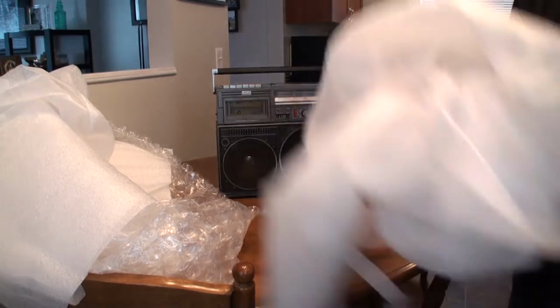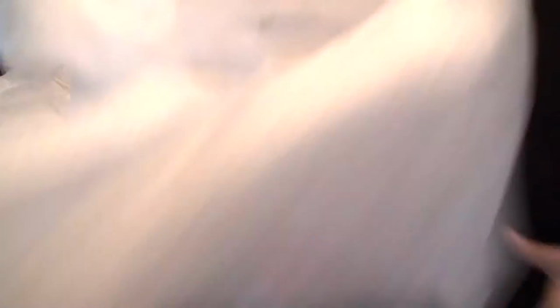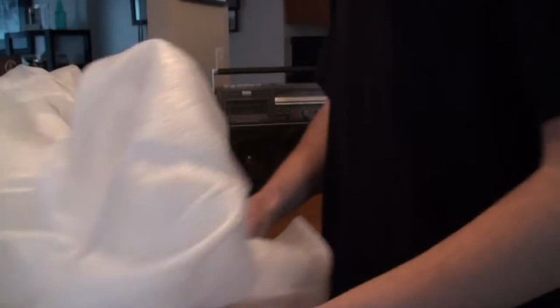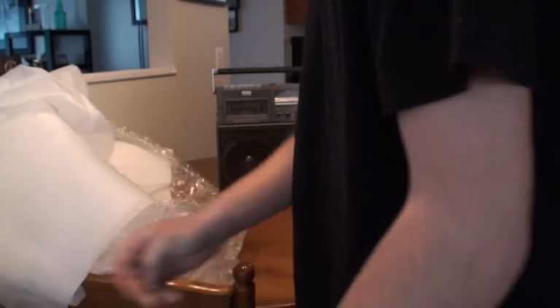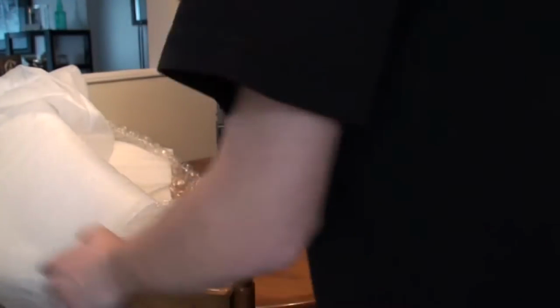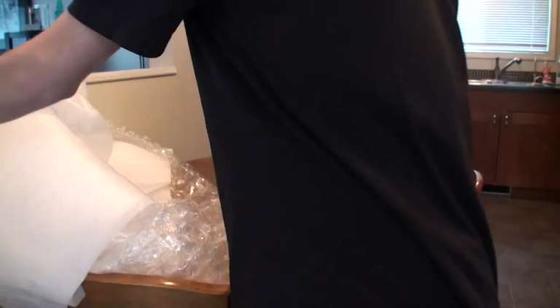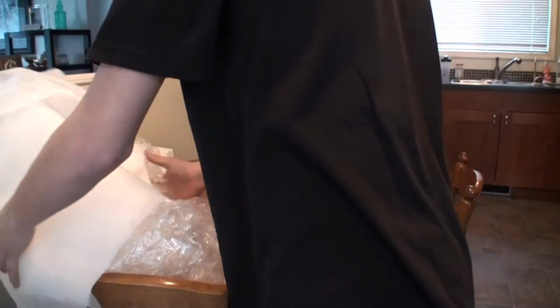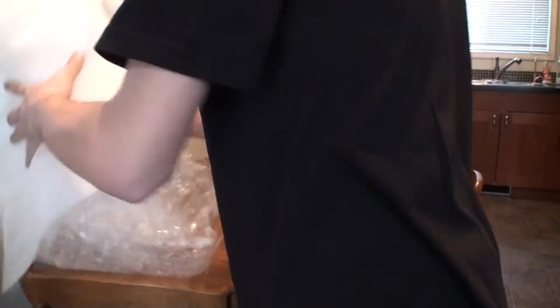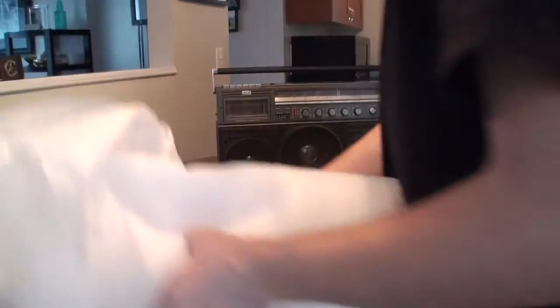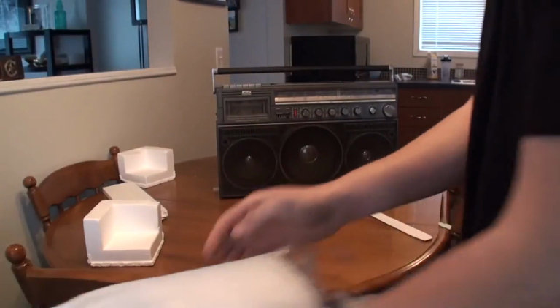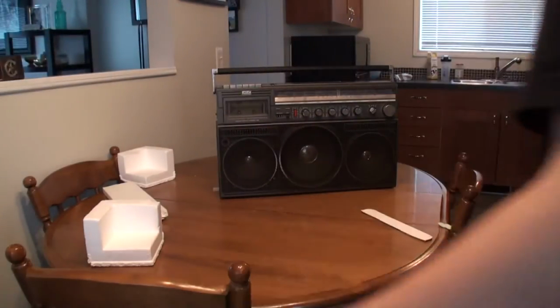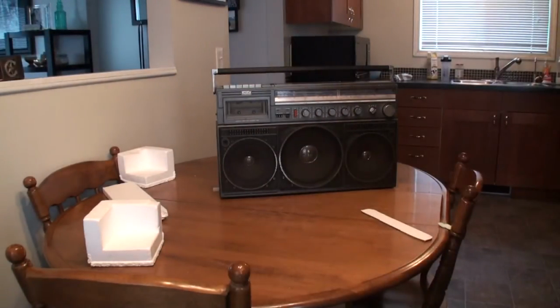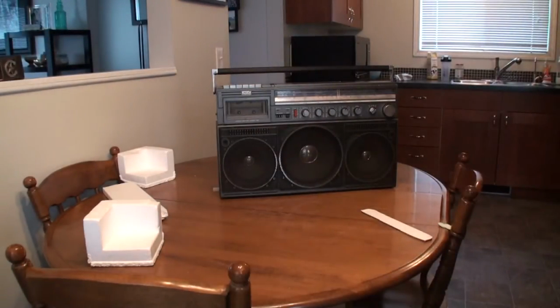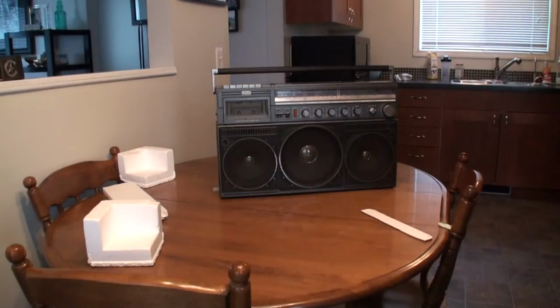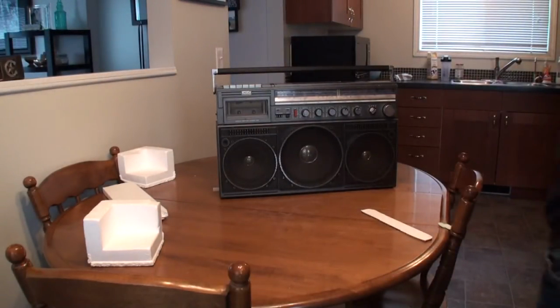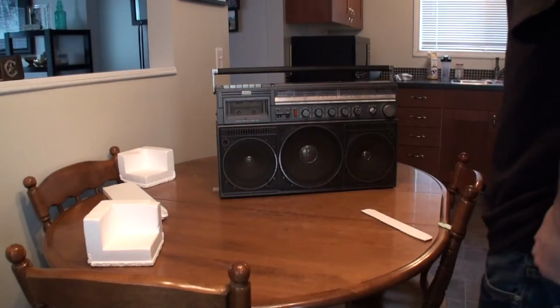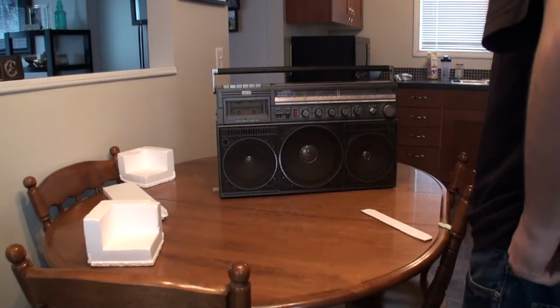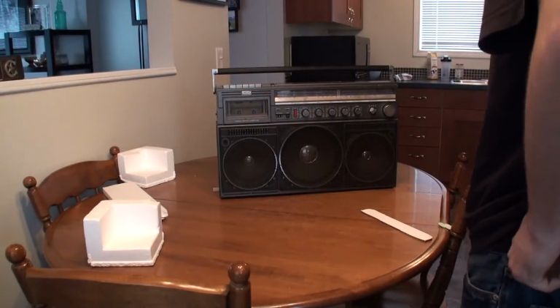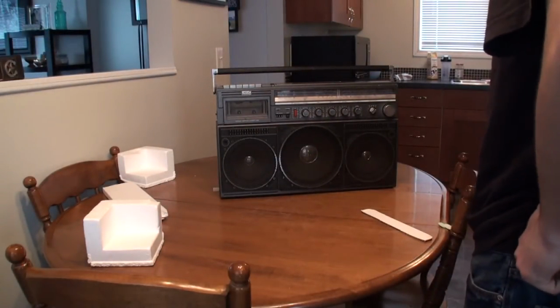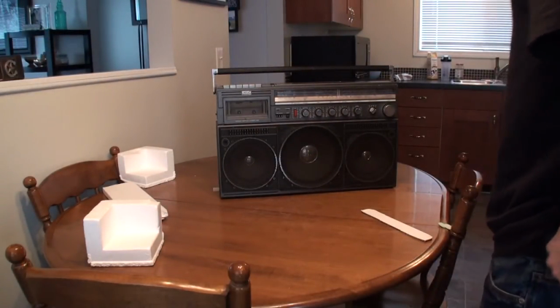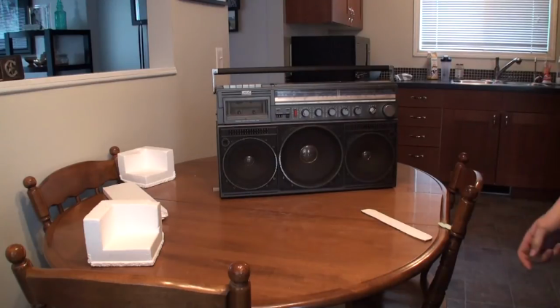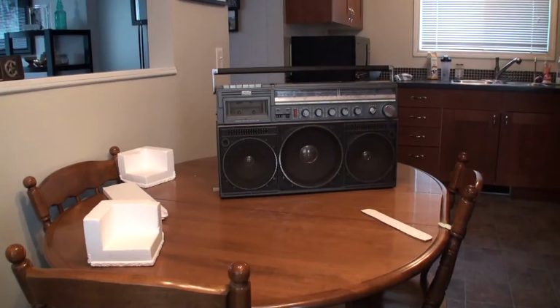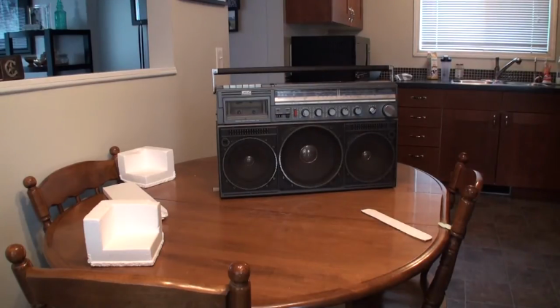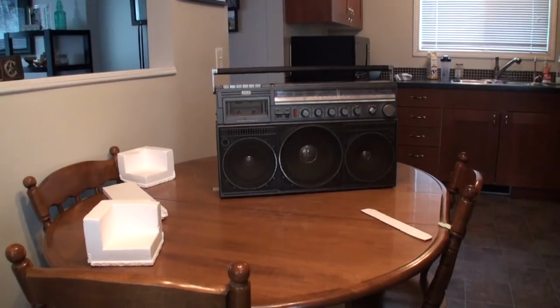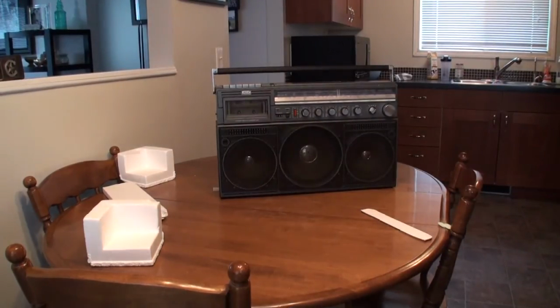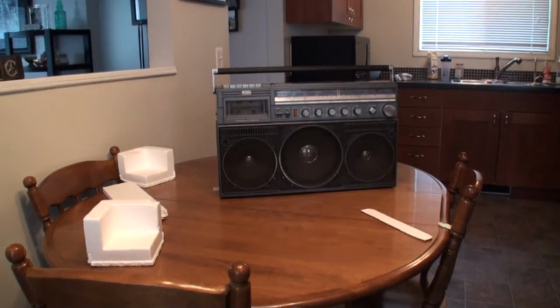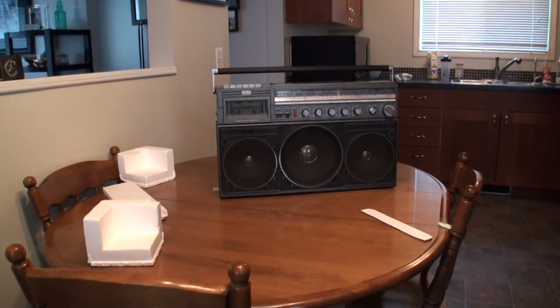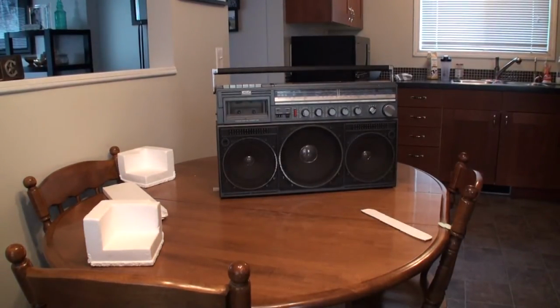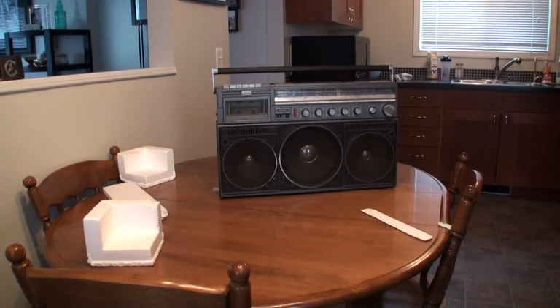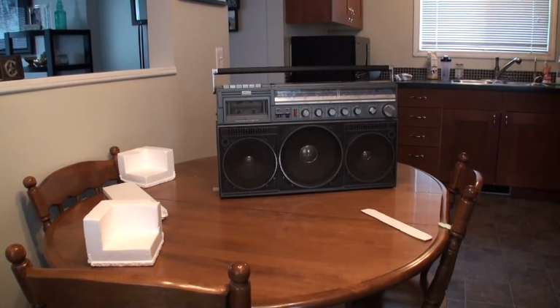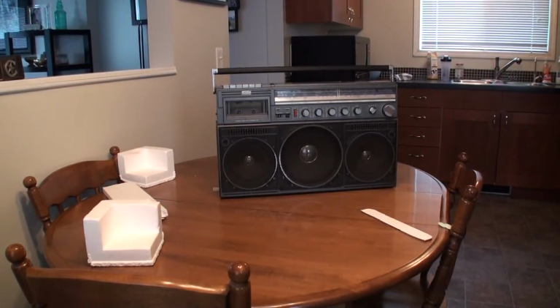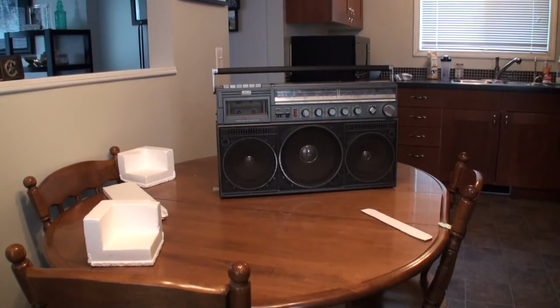Wow, it's bigger than I expected. Holy crap. Alright, well I'm going to plug it in and test it out for myself here and then I'll start recording again.